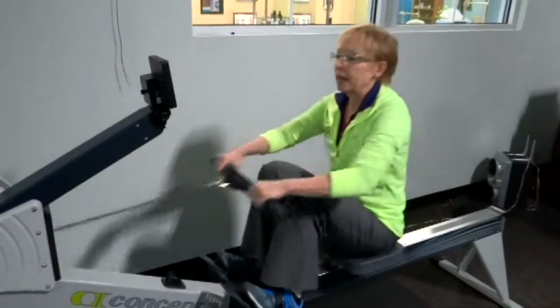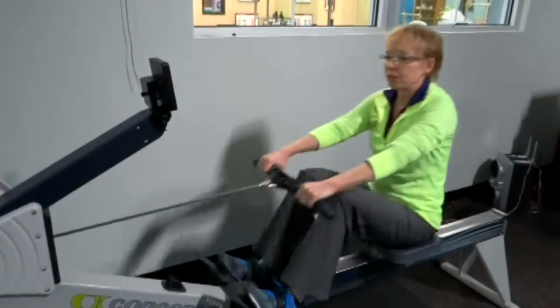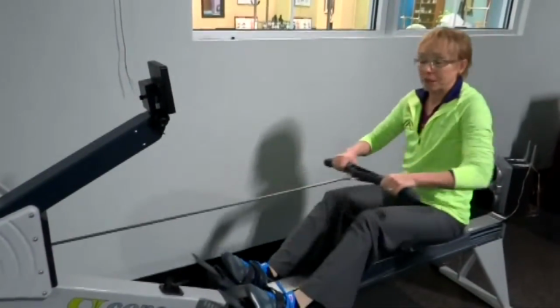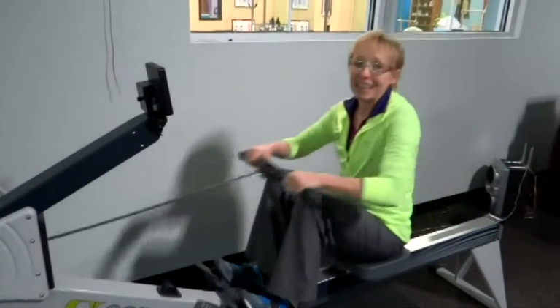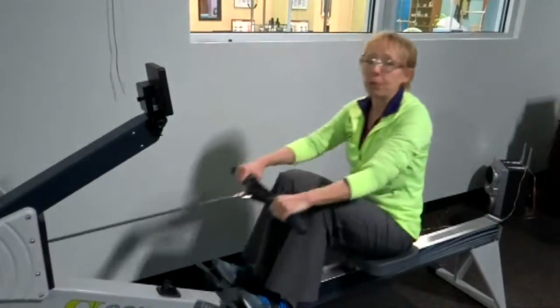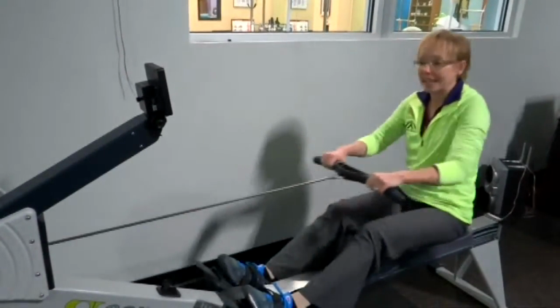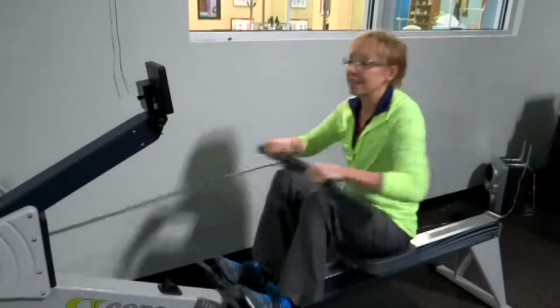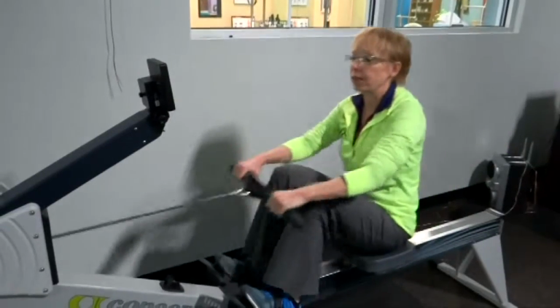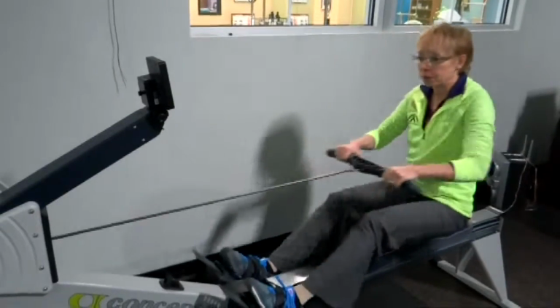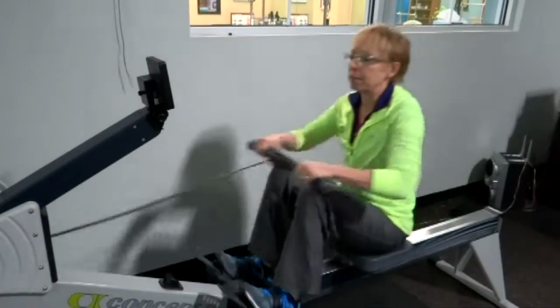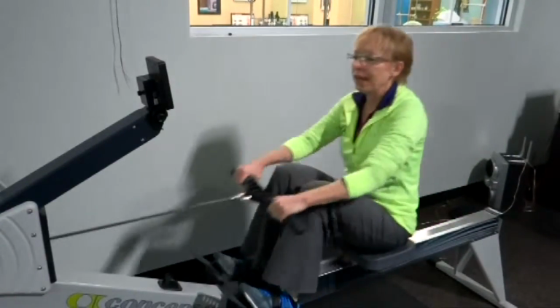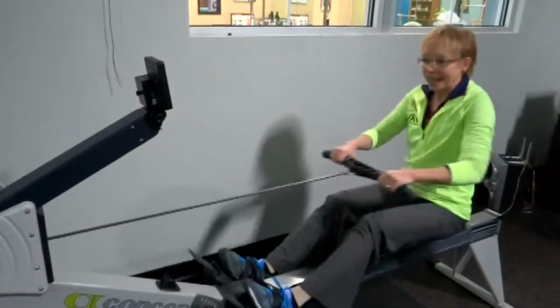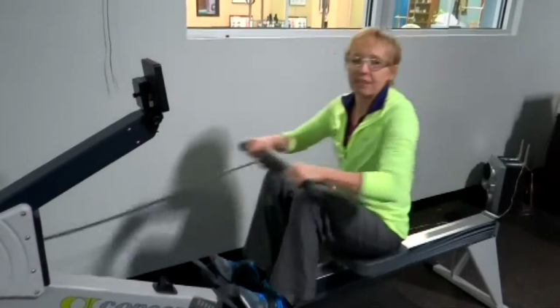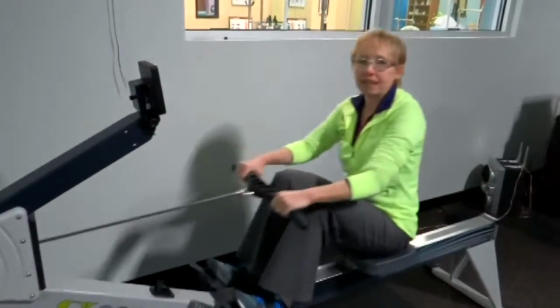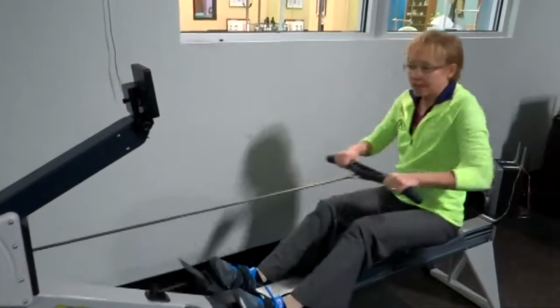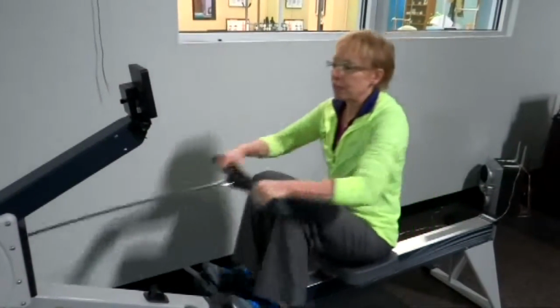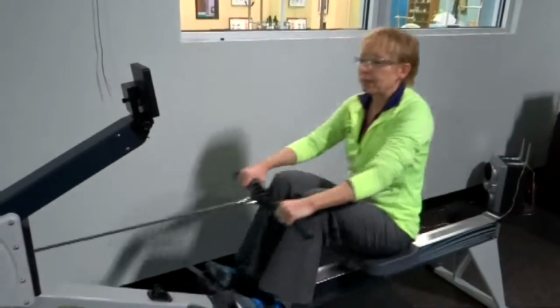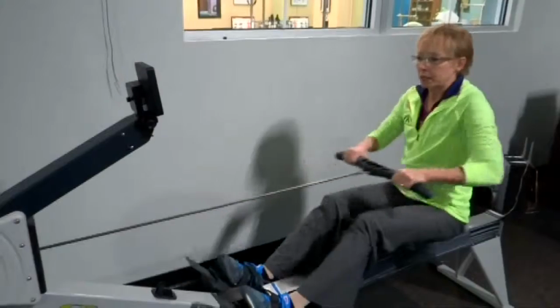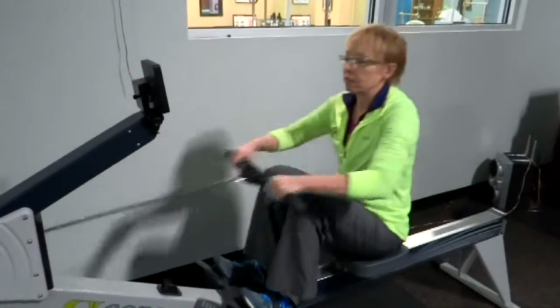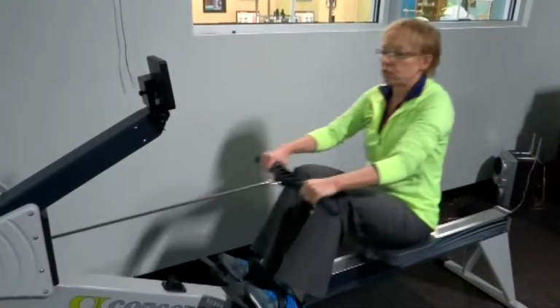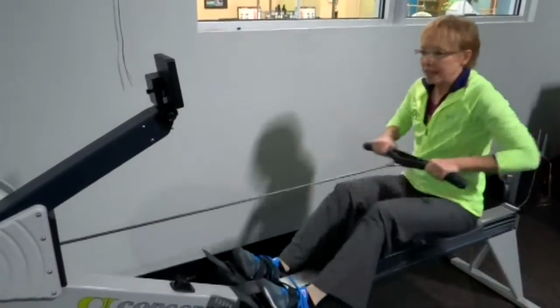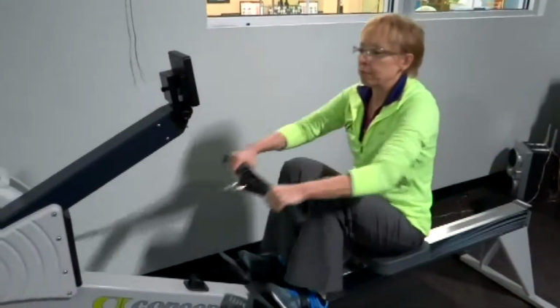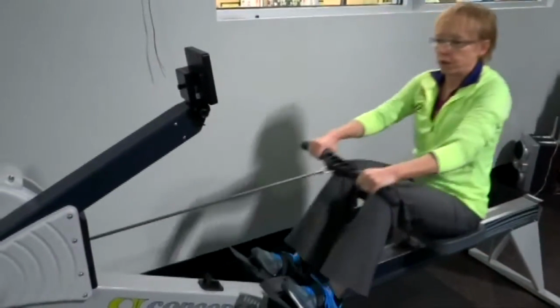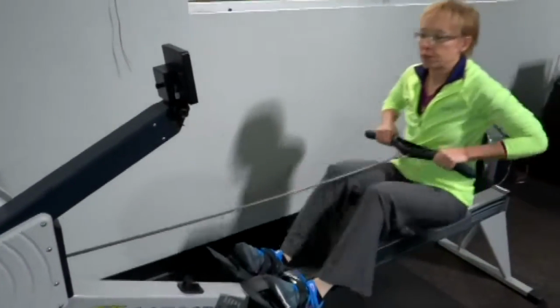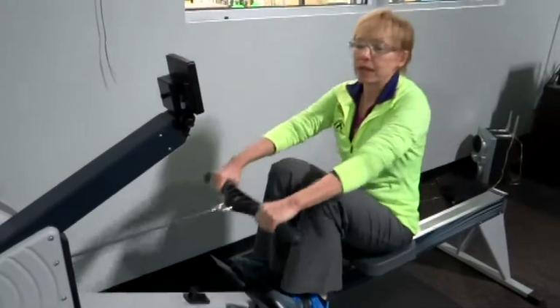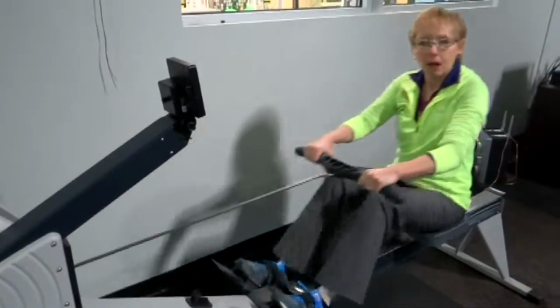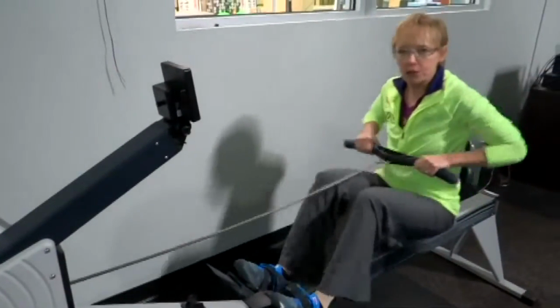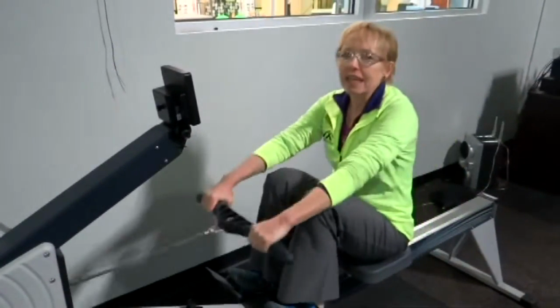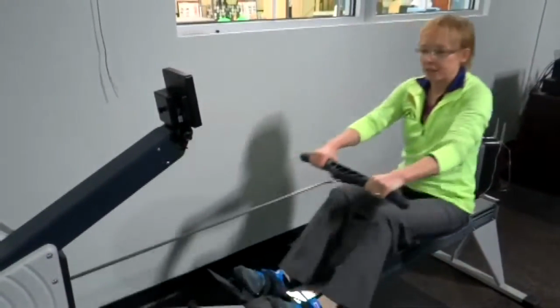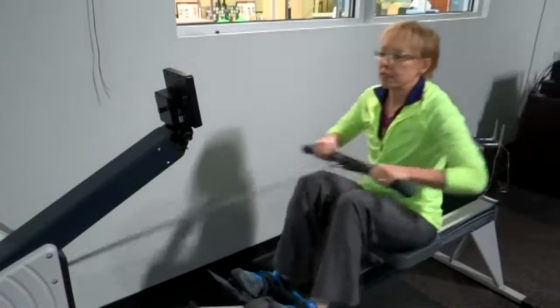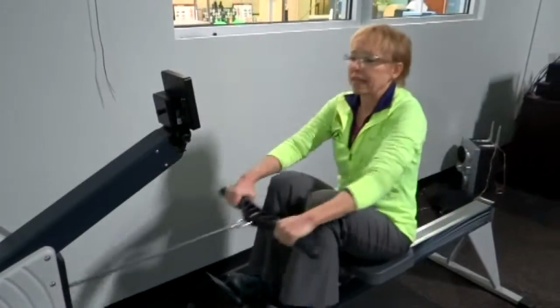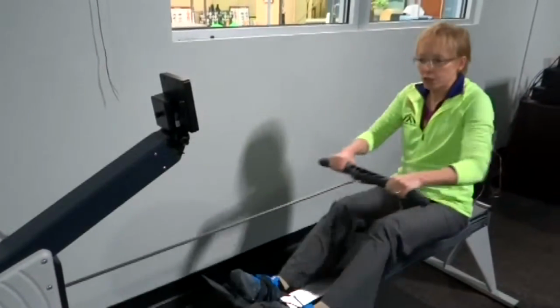And then what I'm going to do is kick it in for 20 seconds. This is where I'm really up there at that 7-8 RPE — that rate of perceived exertion — and I'm going for it. This is where I want to get my heart going, and it's feeling like it's working.